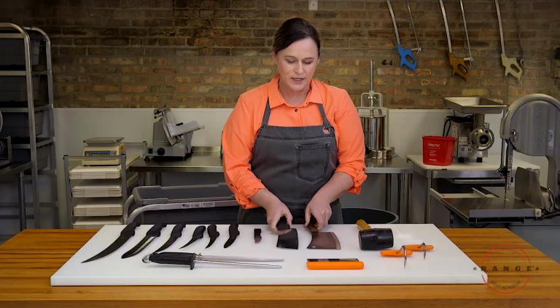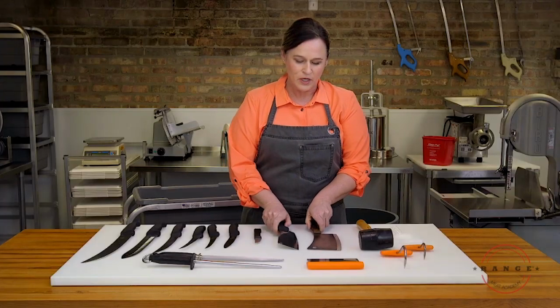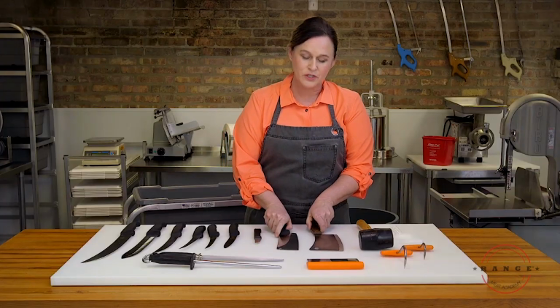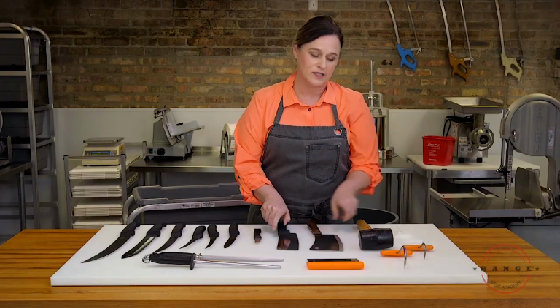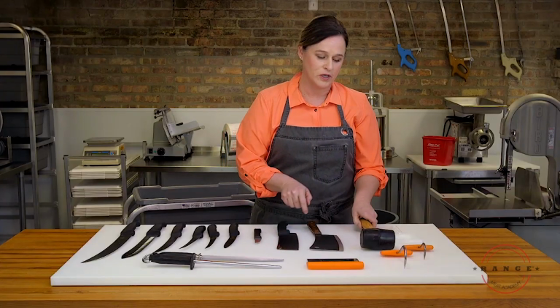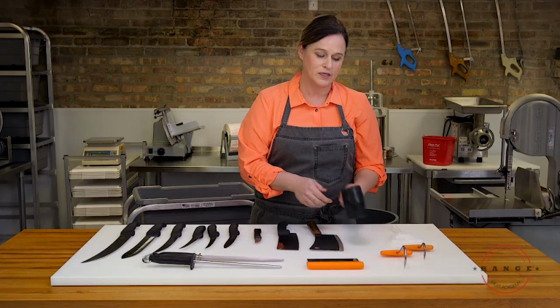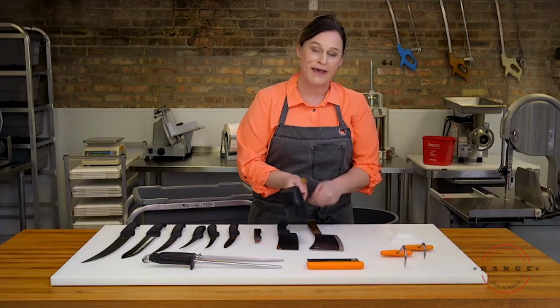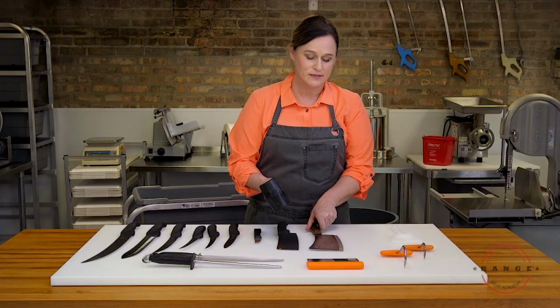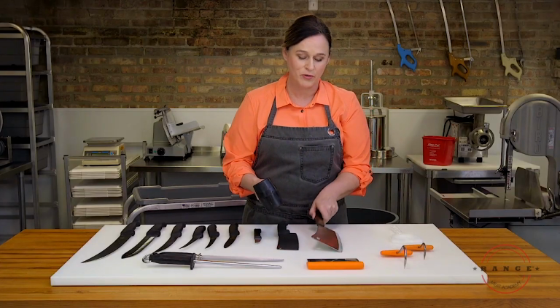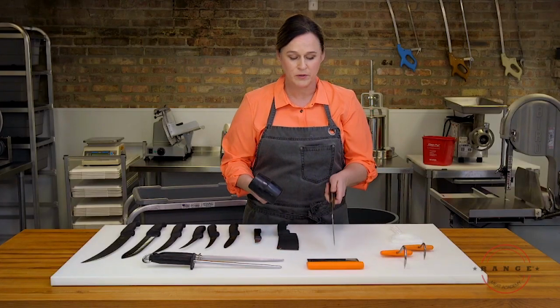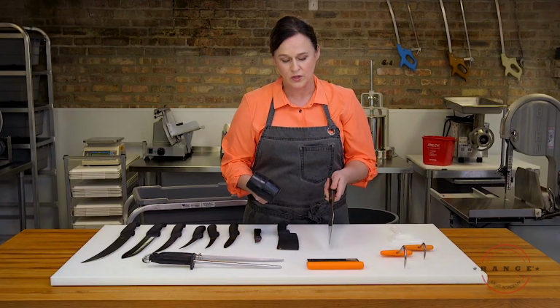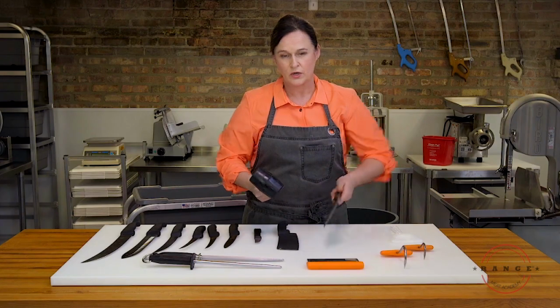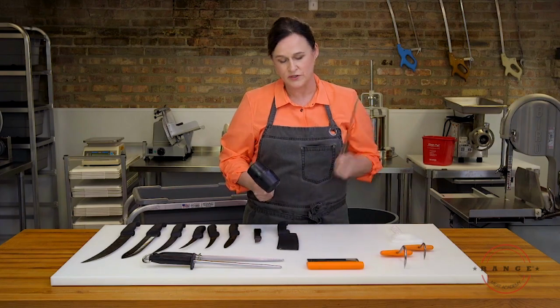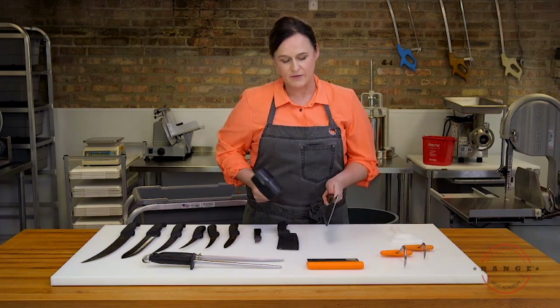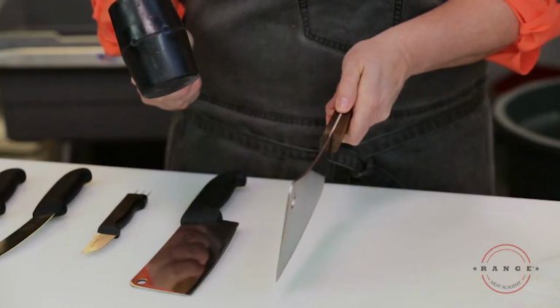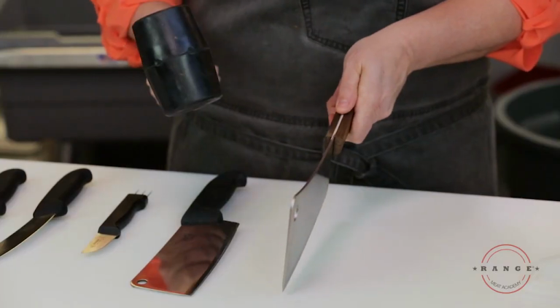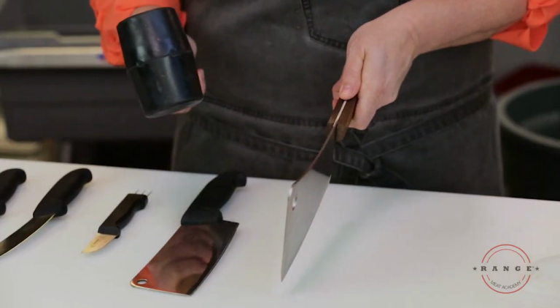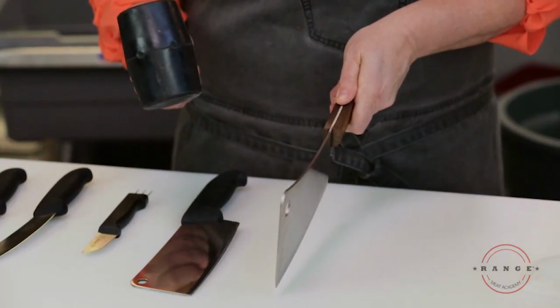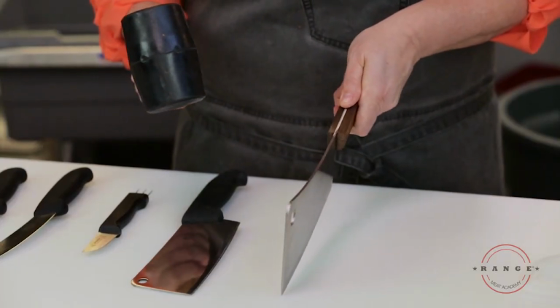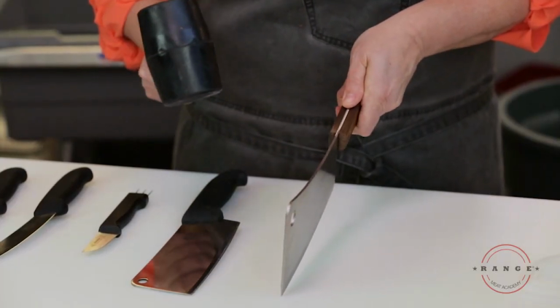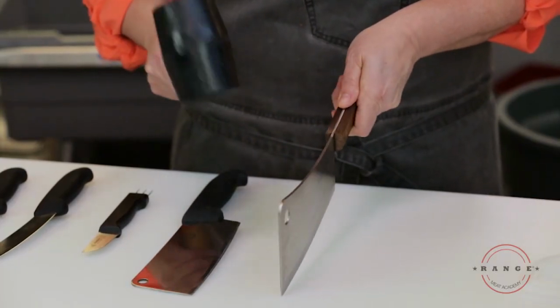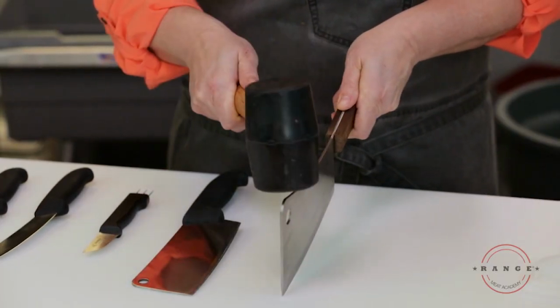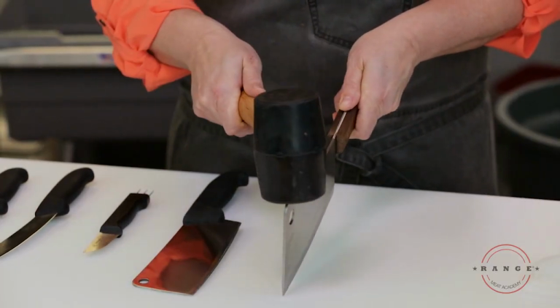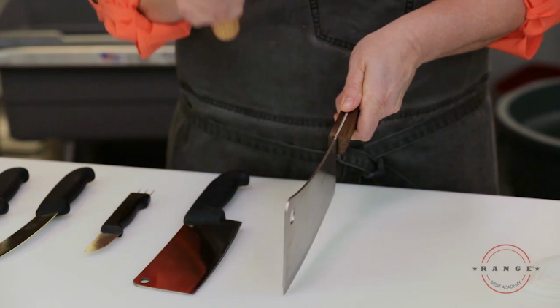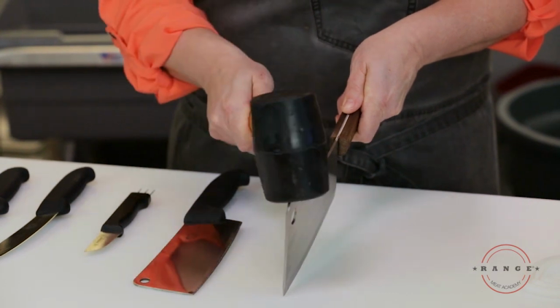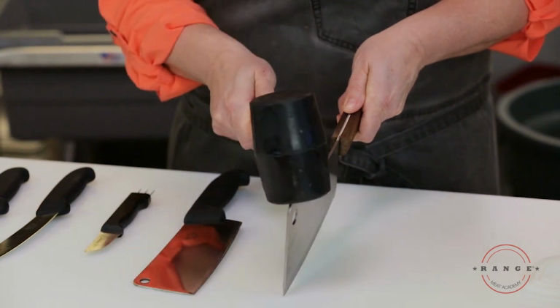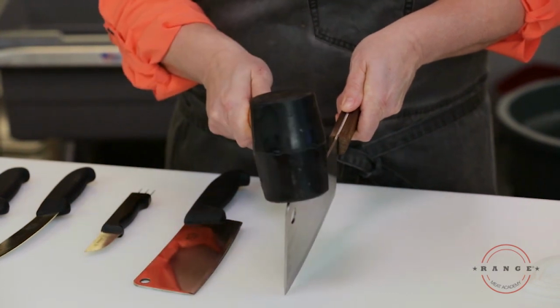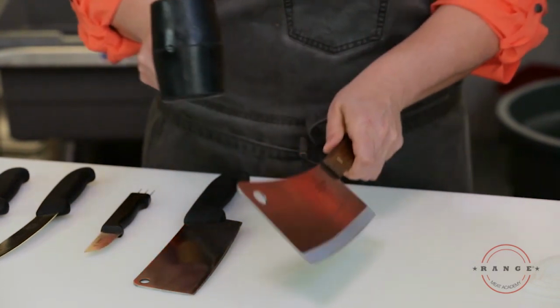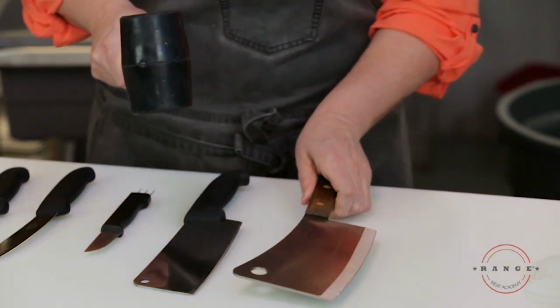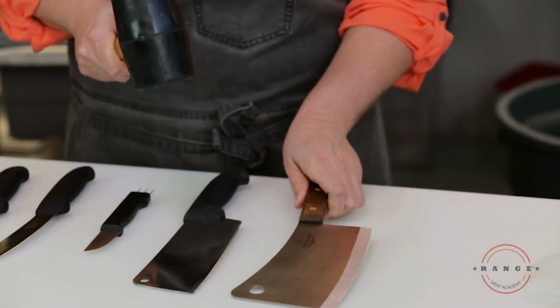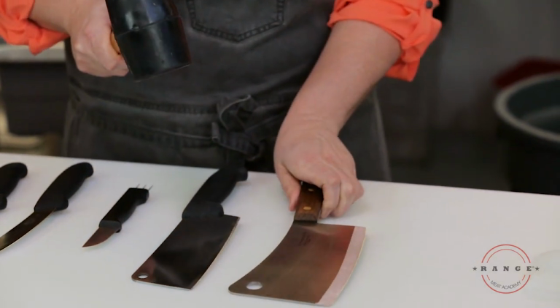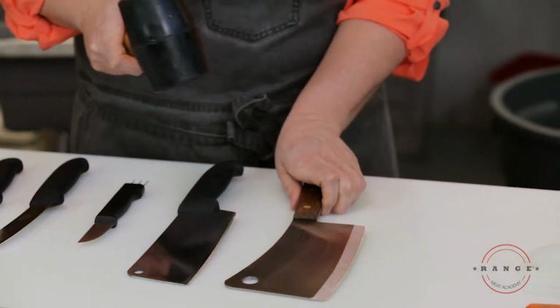In order to use a cleaver, you need a mallet. It's very important because you don't want to really slam the cleaver into the meat. You can just push it into the bone and then use your mallet to drive the cleaver through the bone.